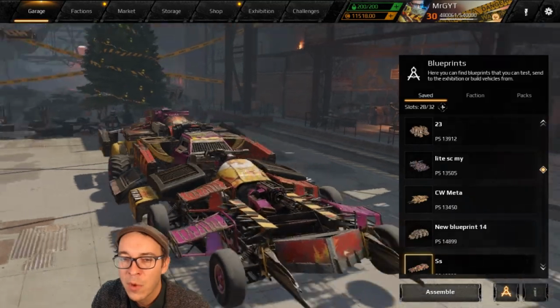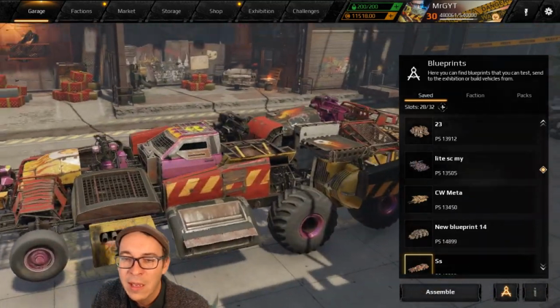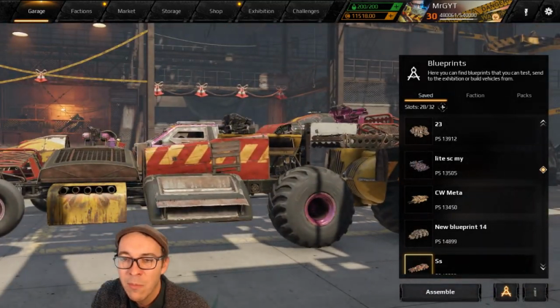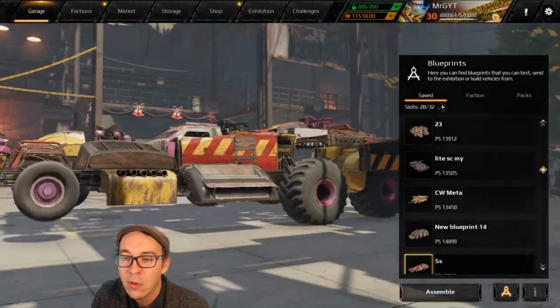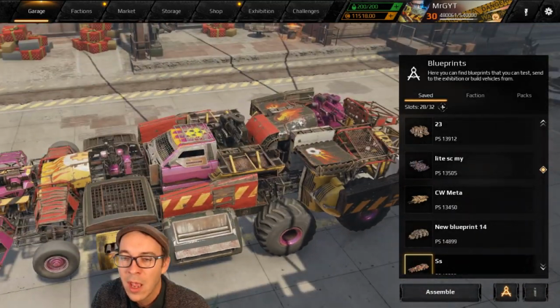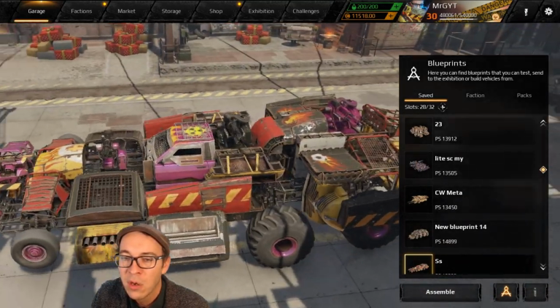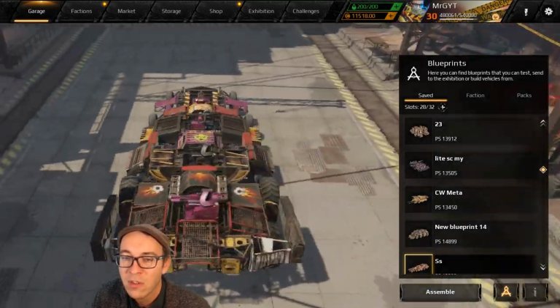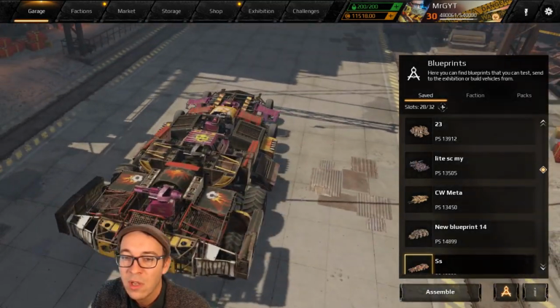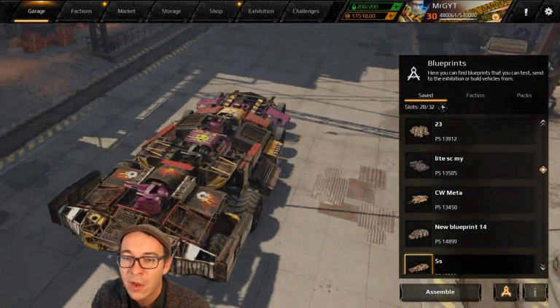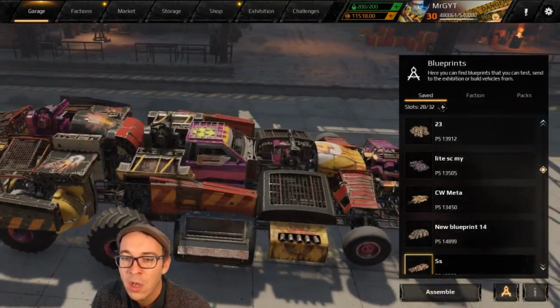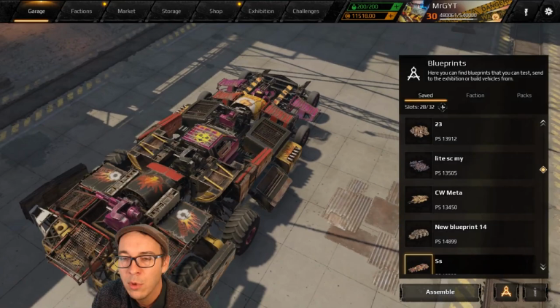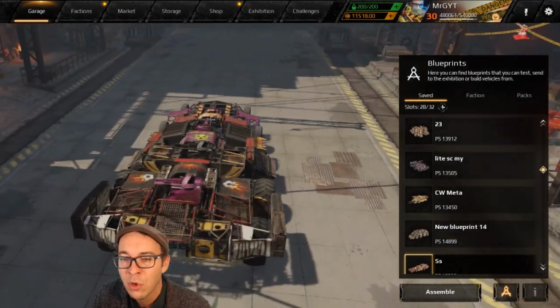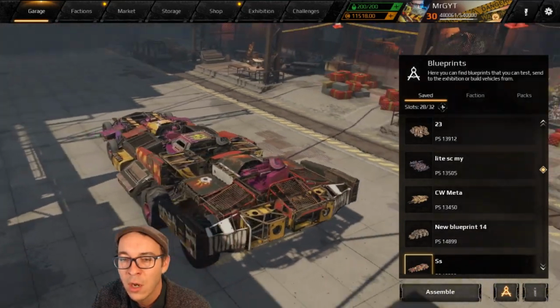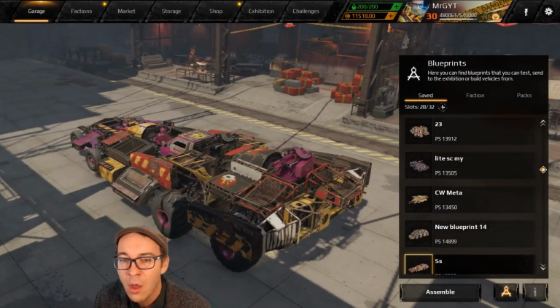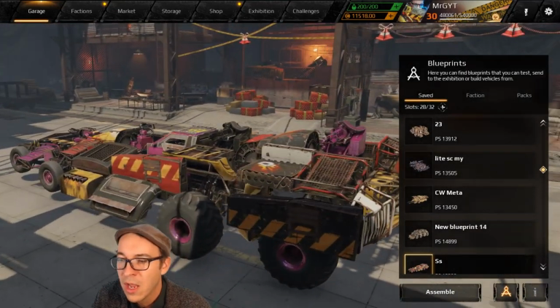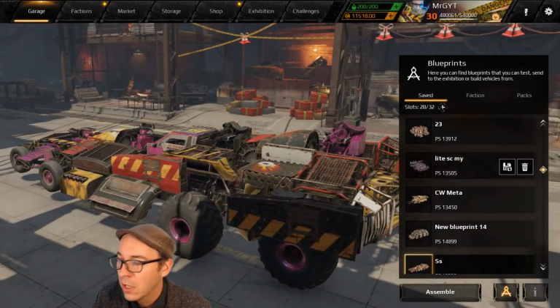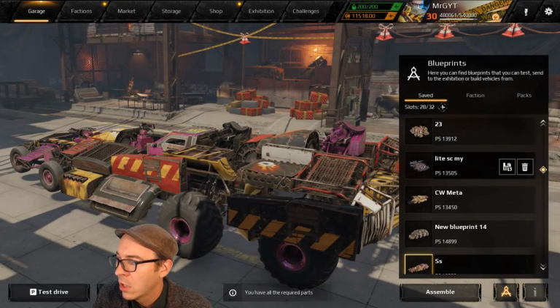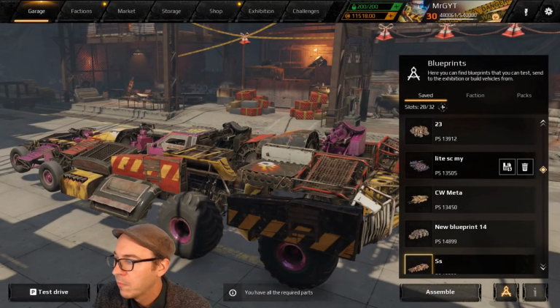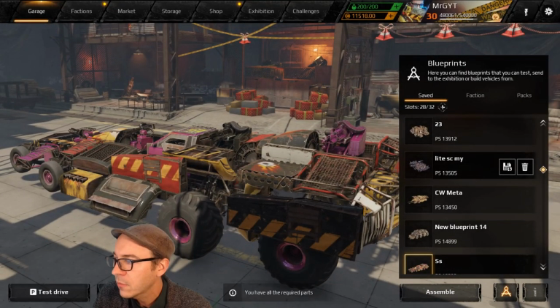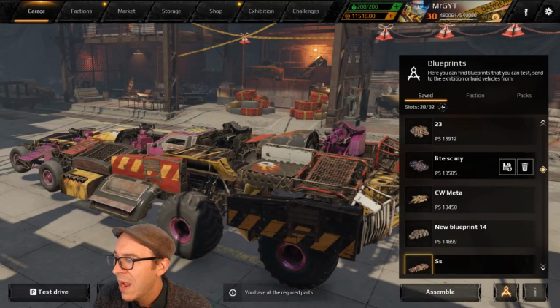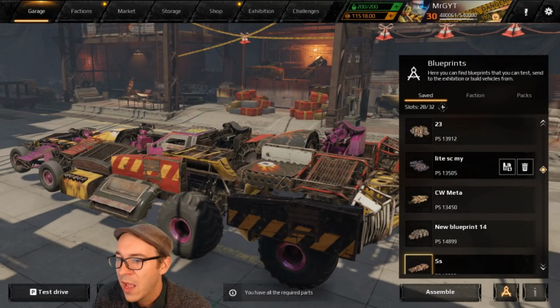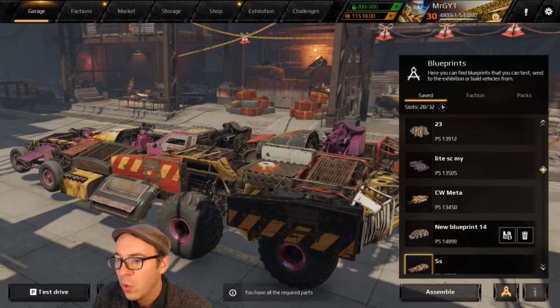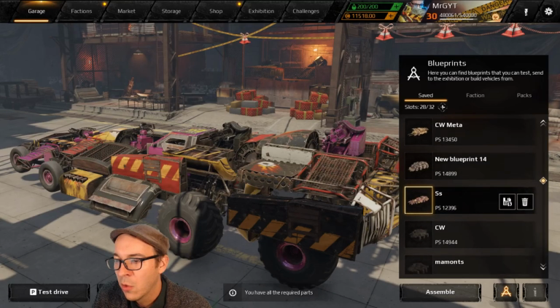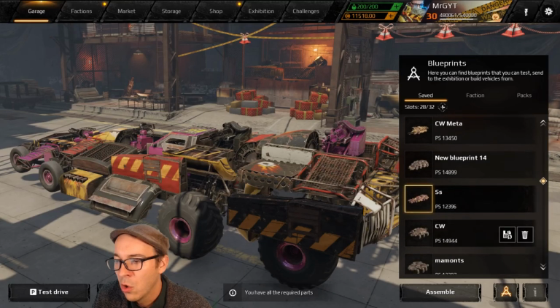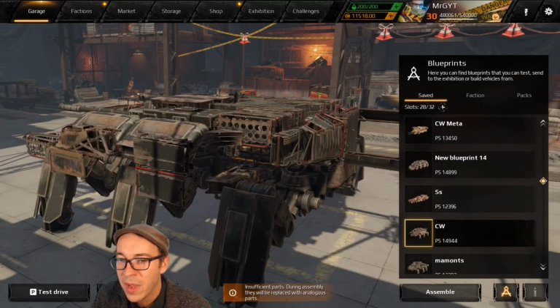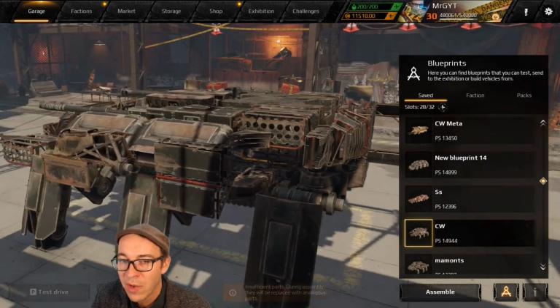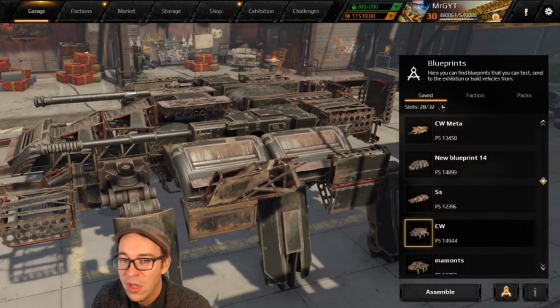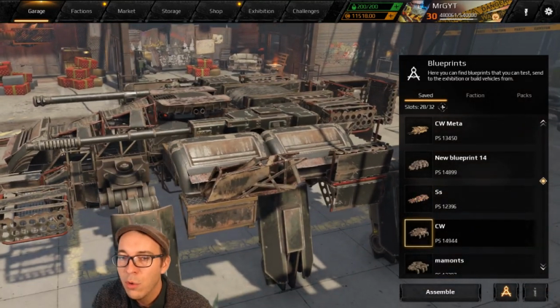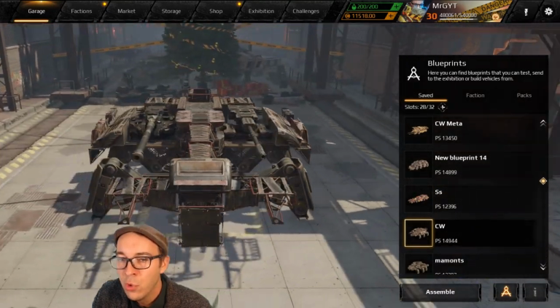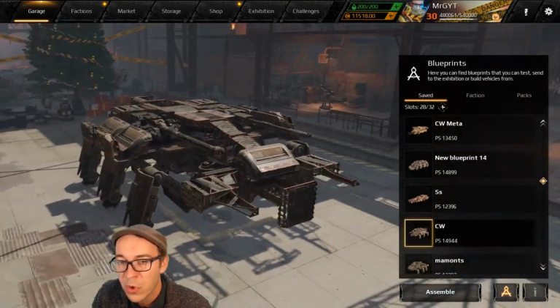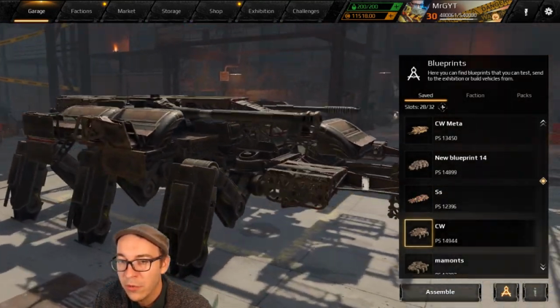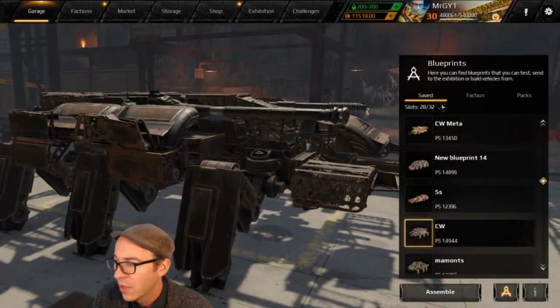Next up on our list we've got an Arbiter KTM build. You're going to have 360 degrees of fire here, able to circle your target and hold down left click.